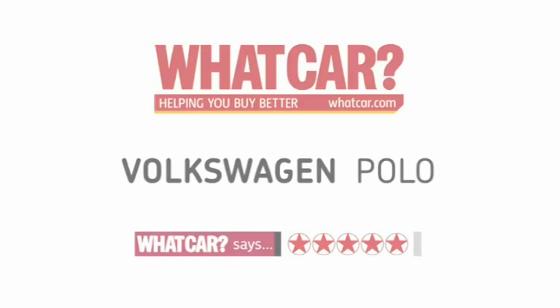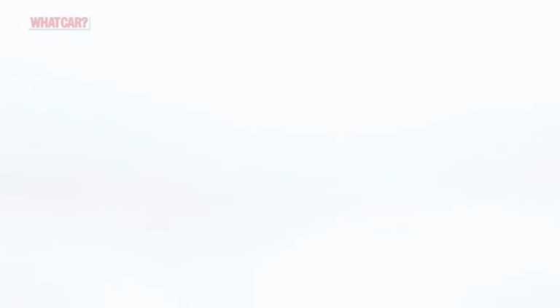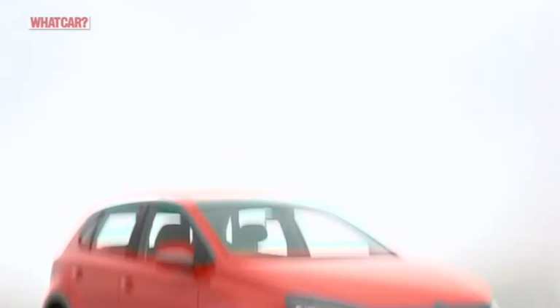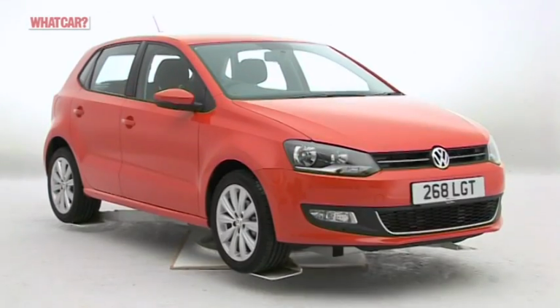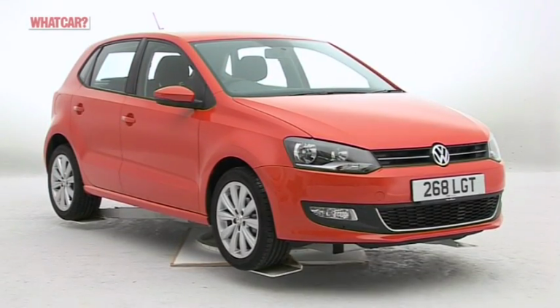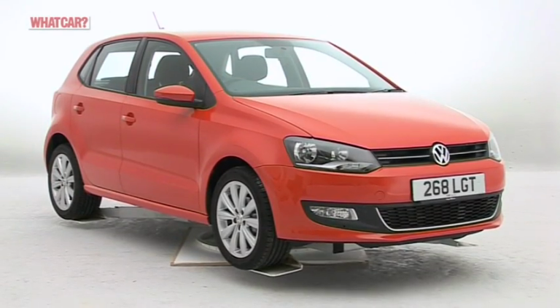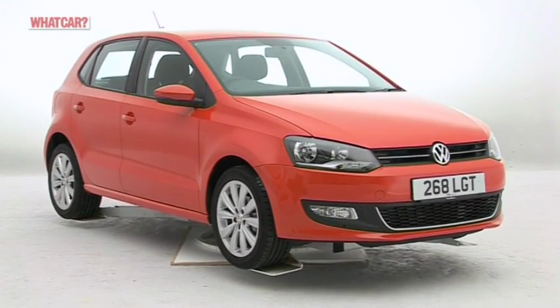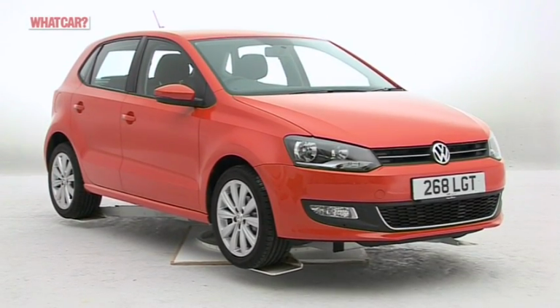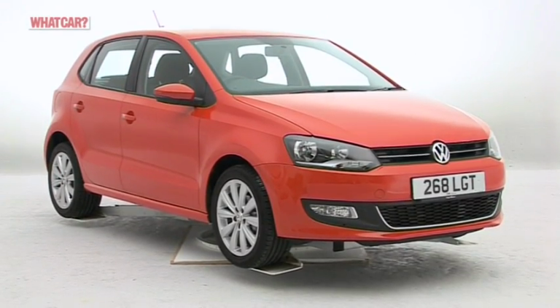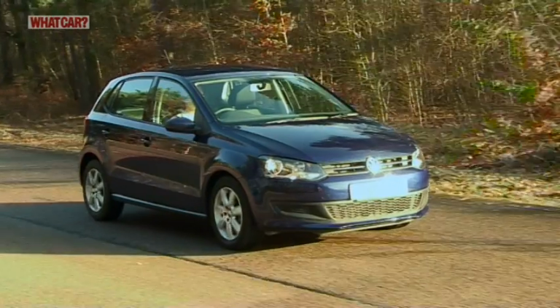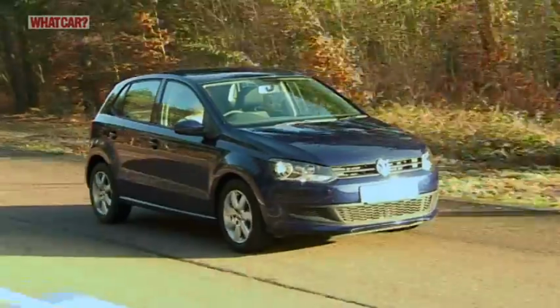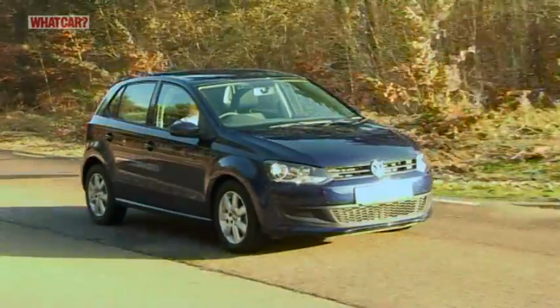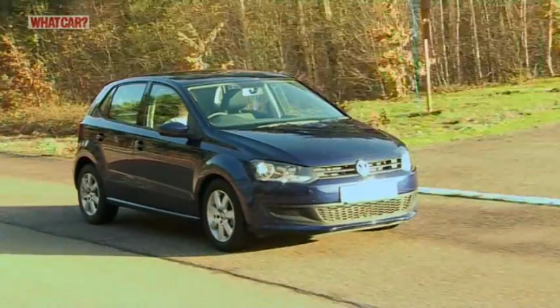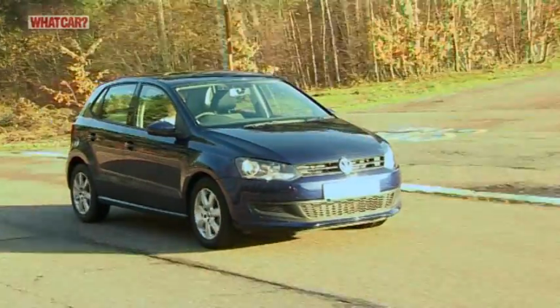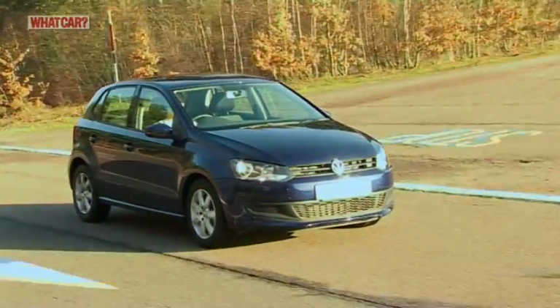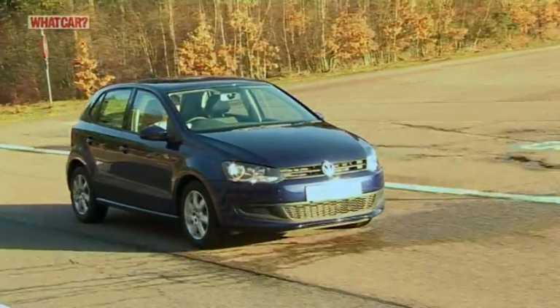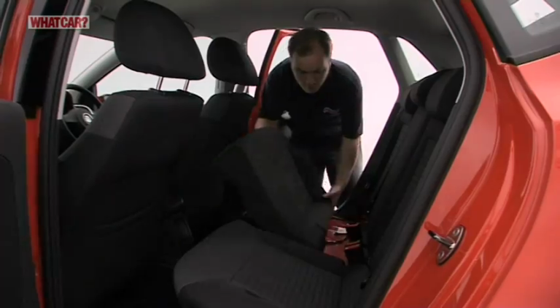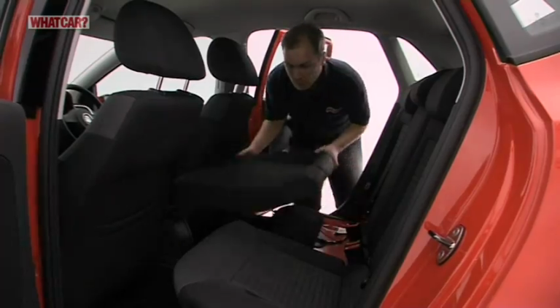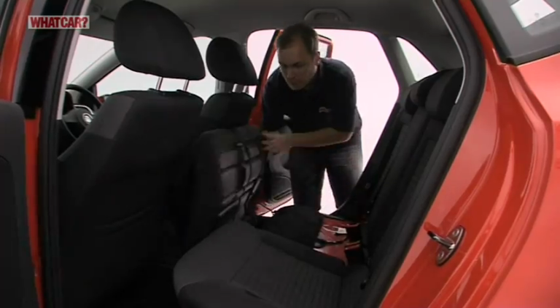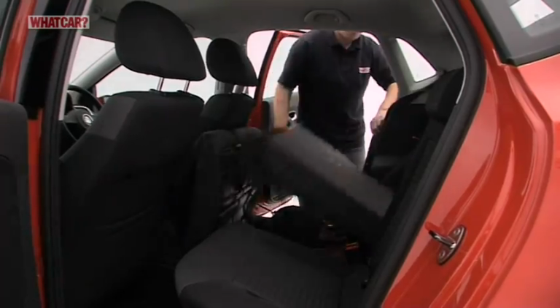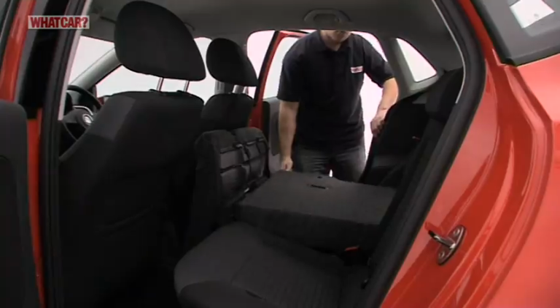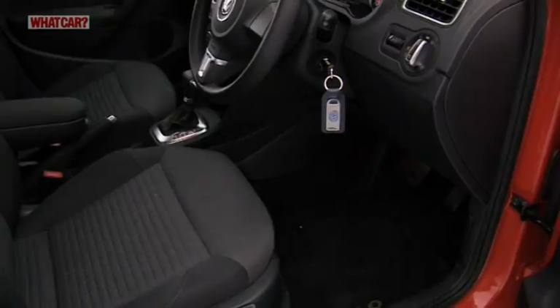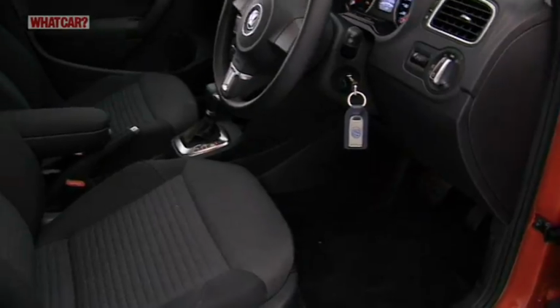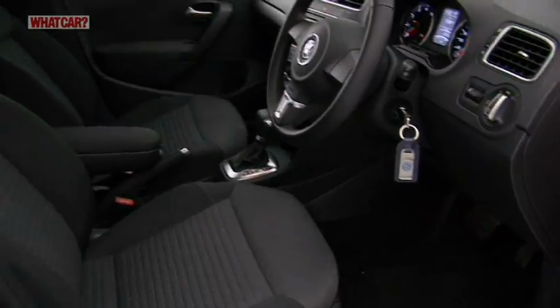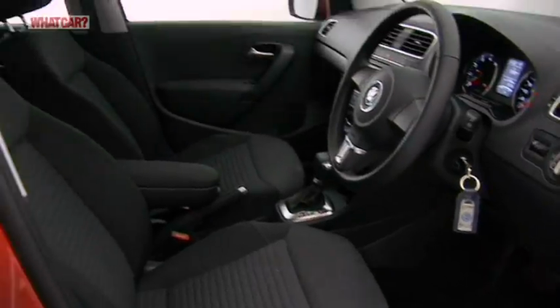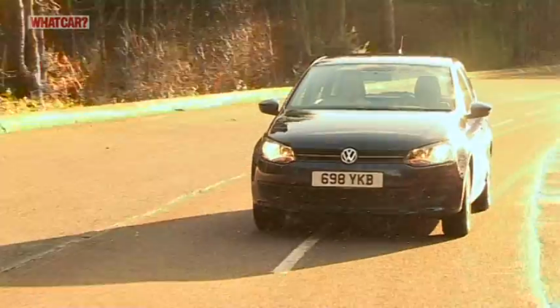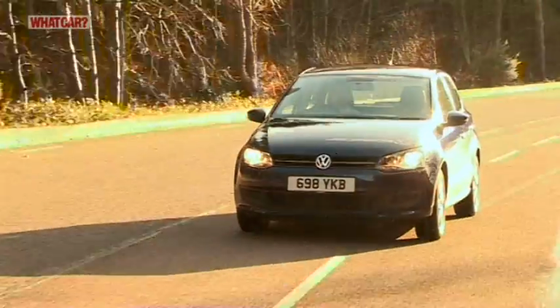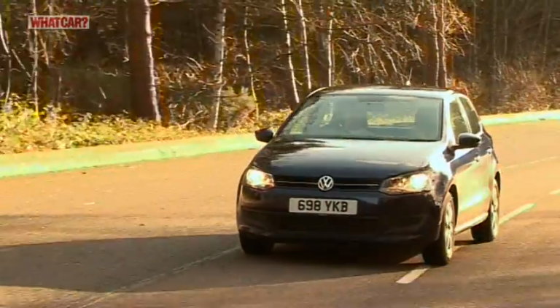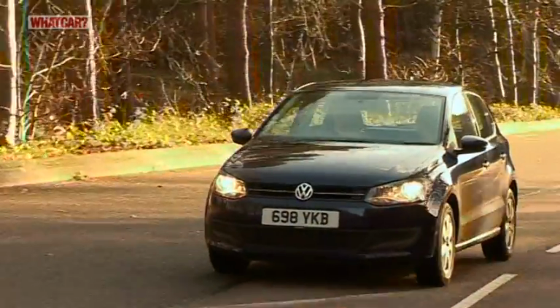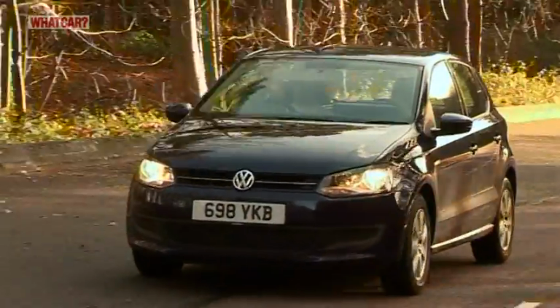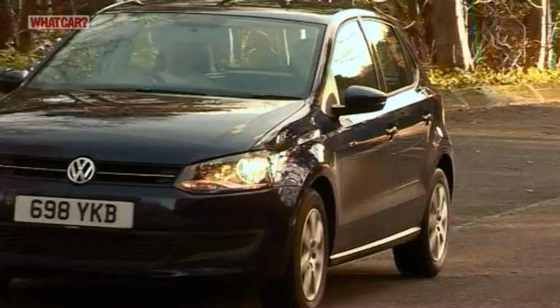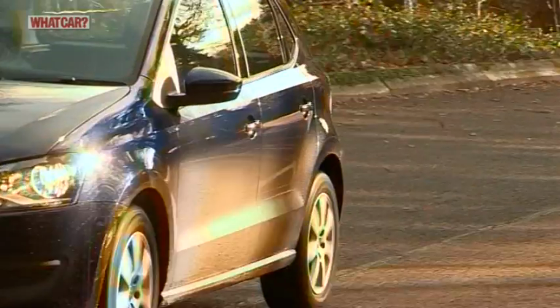The Polo isn't as much fun as some rivals, but few are as desirable or as classy. It's roomy too, comes with loads of safety kit and should hold its value well. There's little wonder it's our supermini of the year.